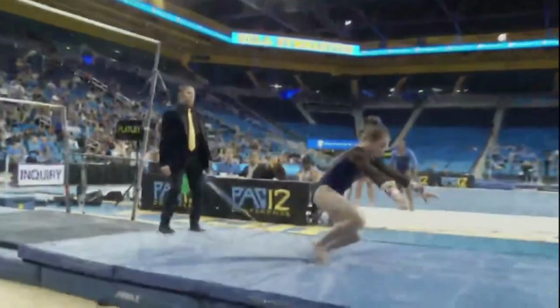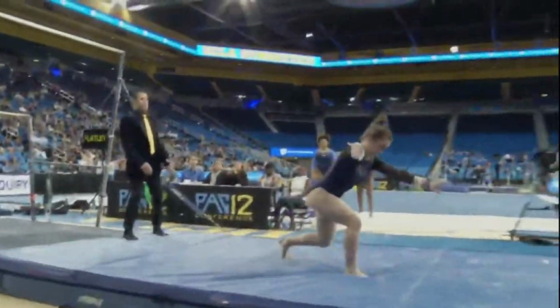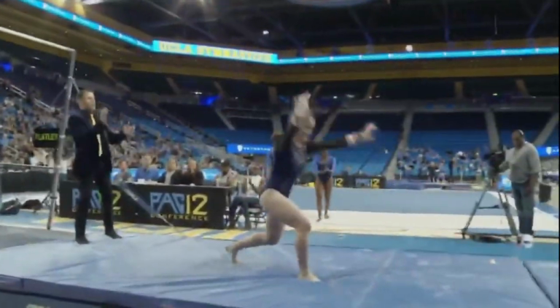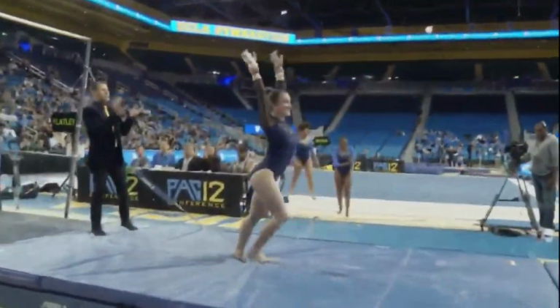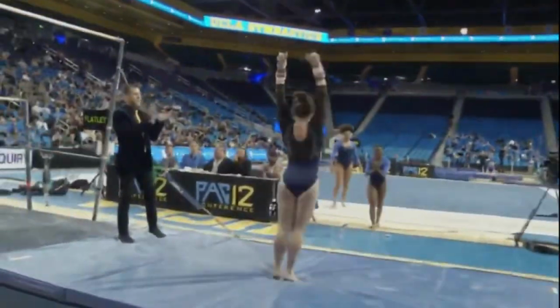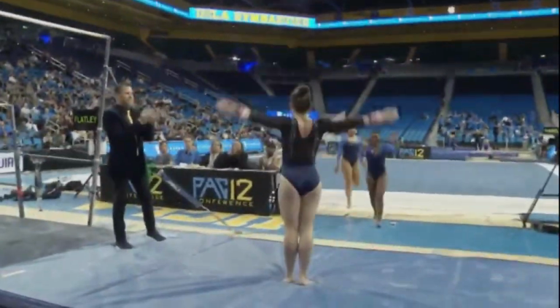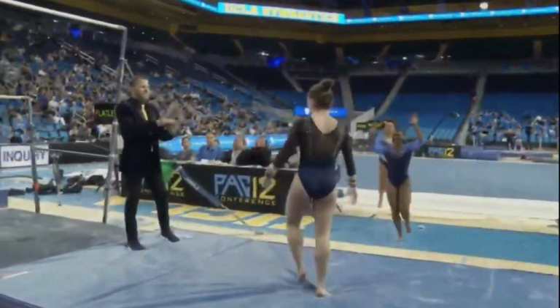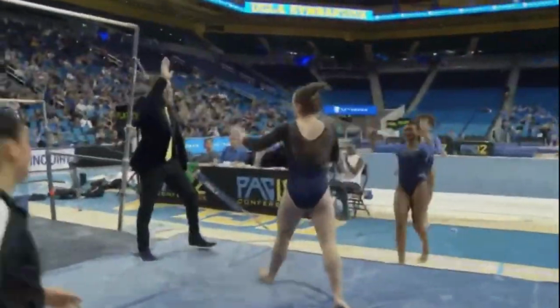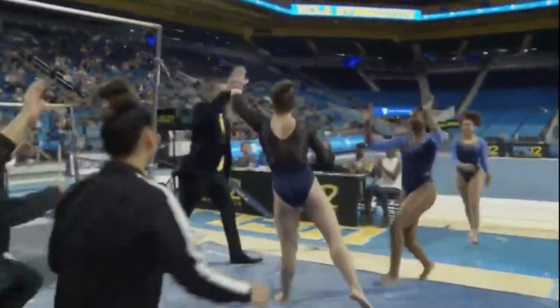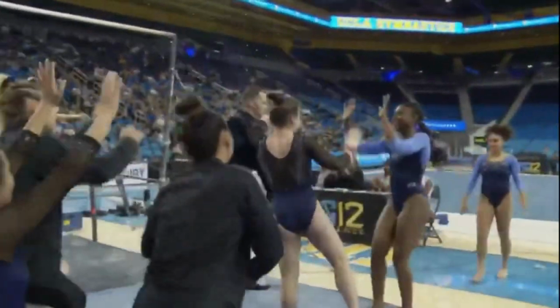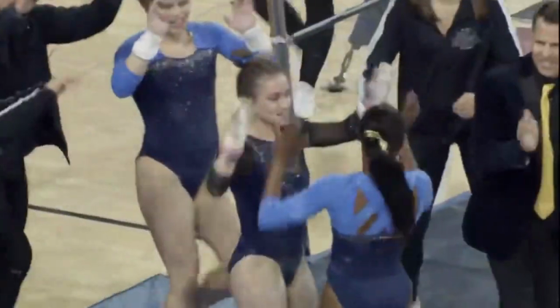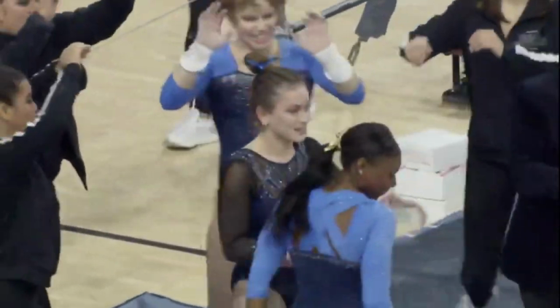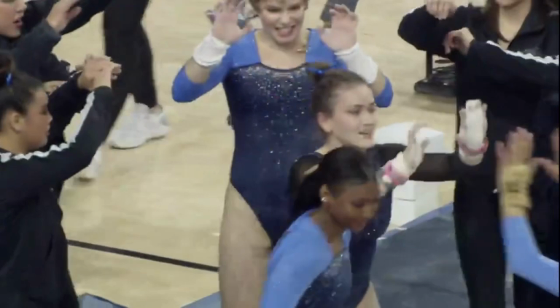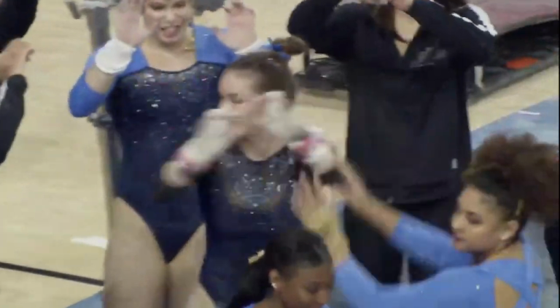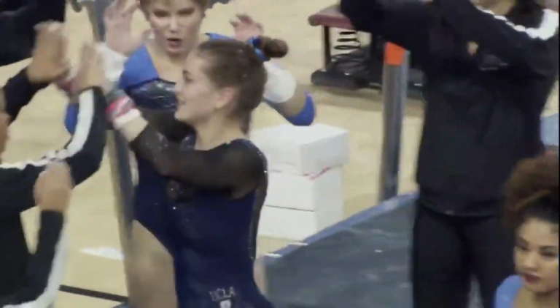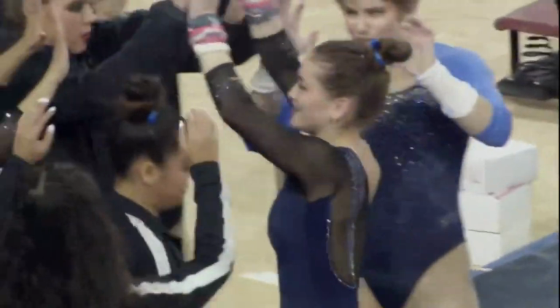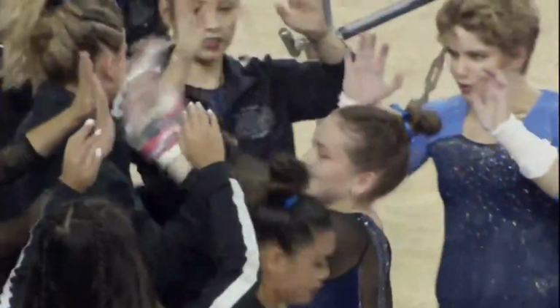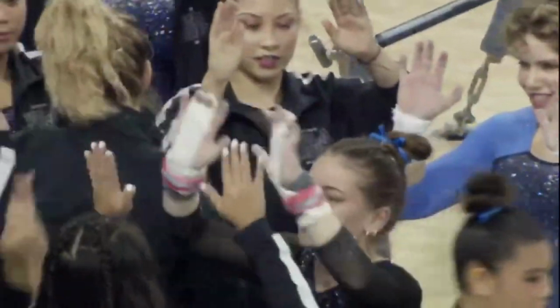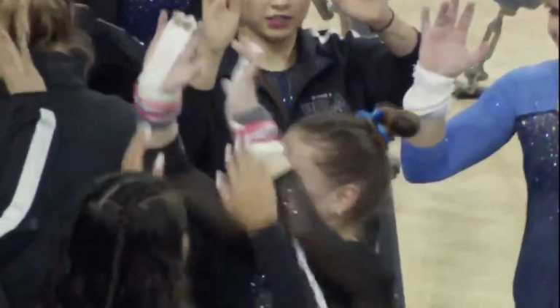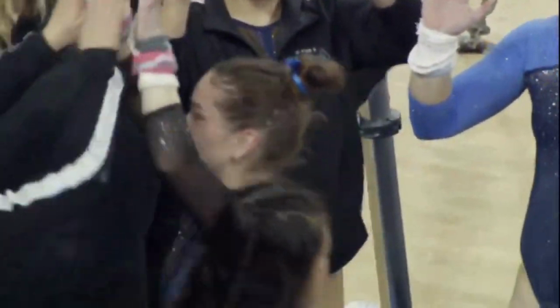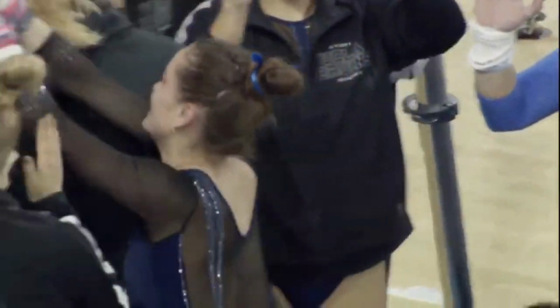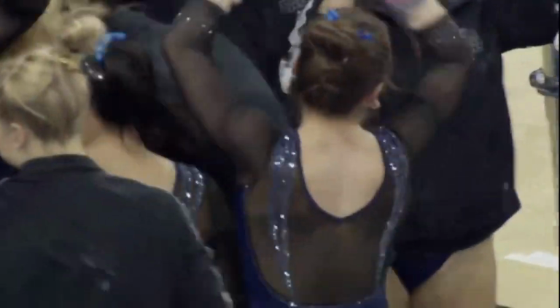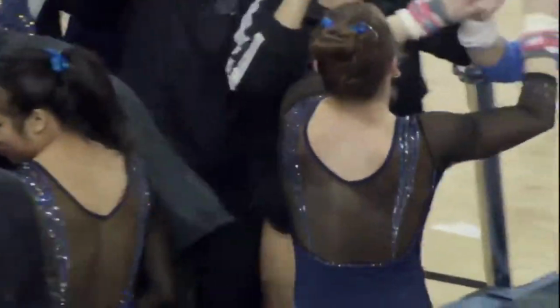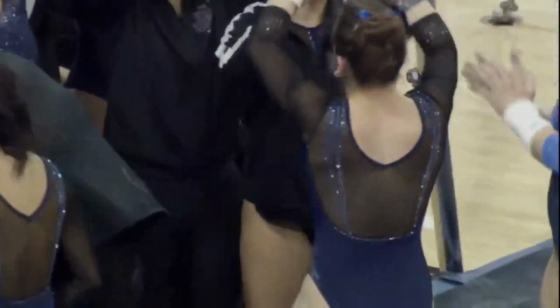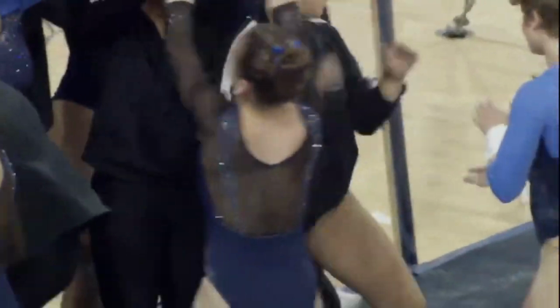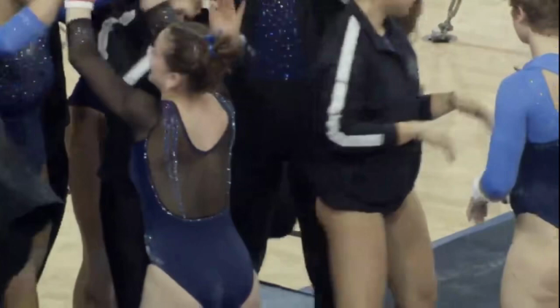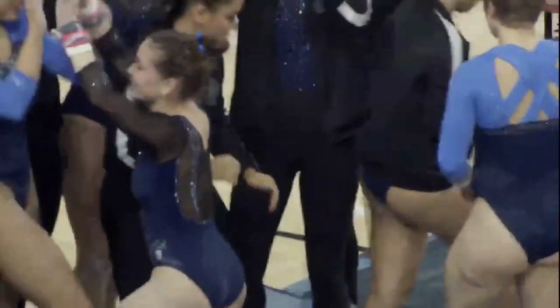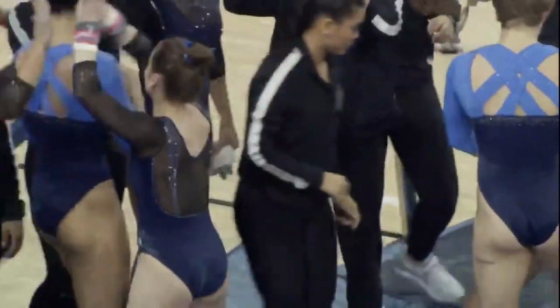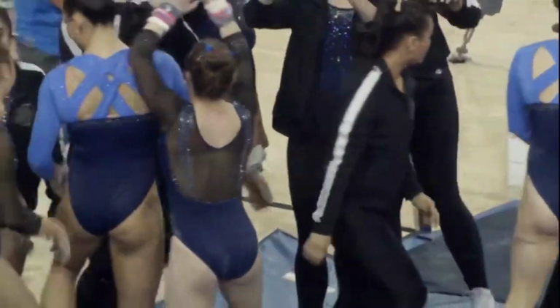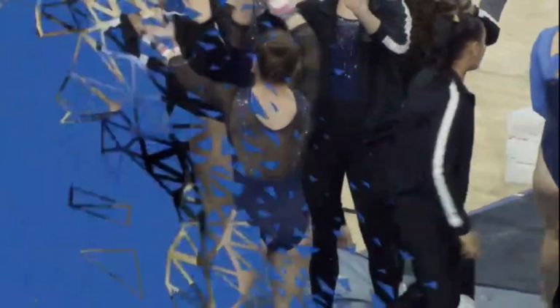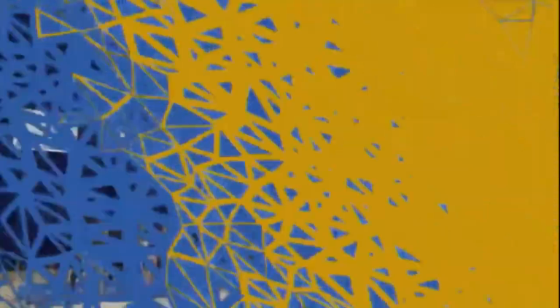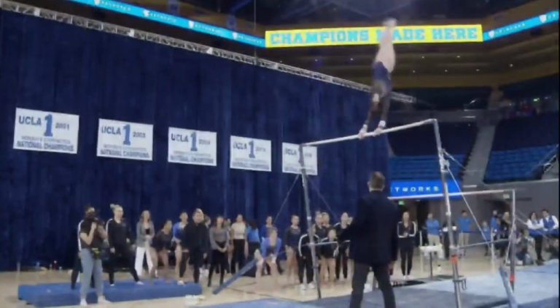She upgraded her dismount, so now she does a double layout full out — added a full twist in there. Very difficult to do. Strong finish for Nora.